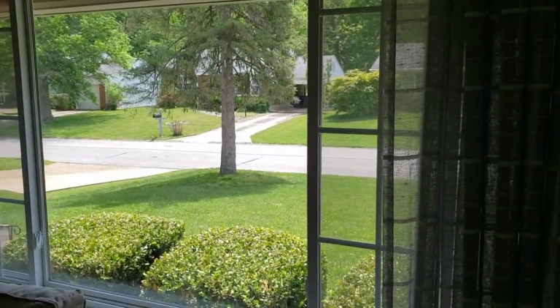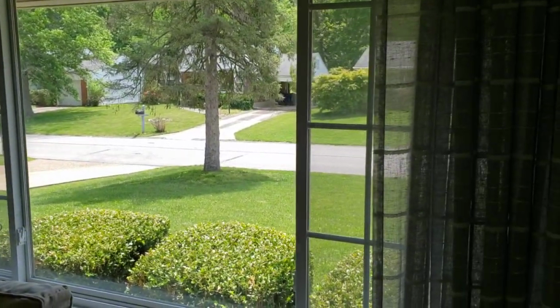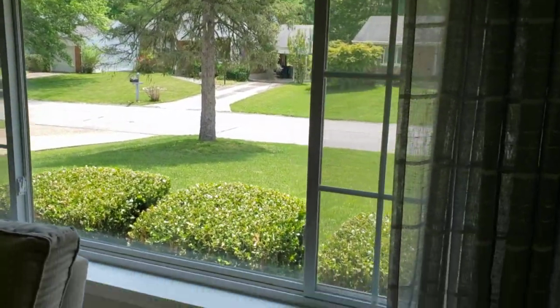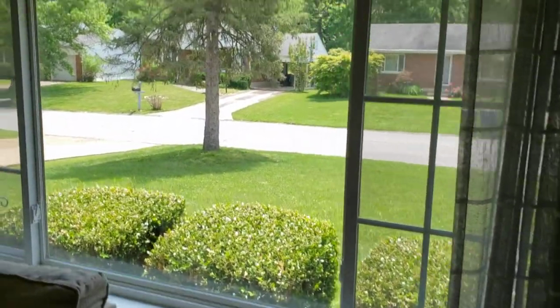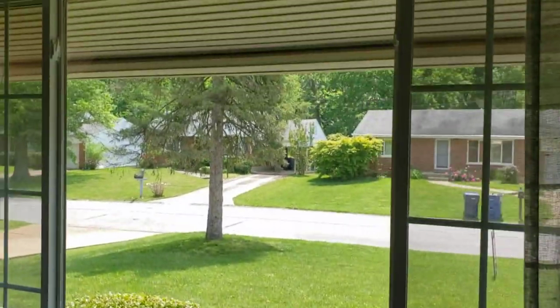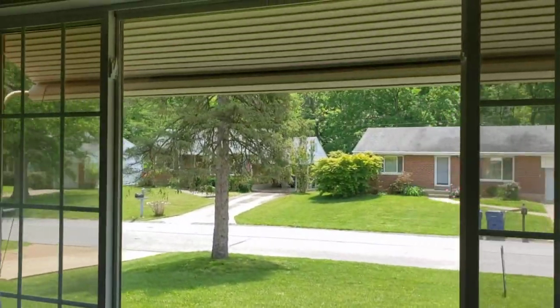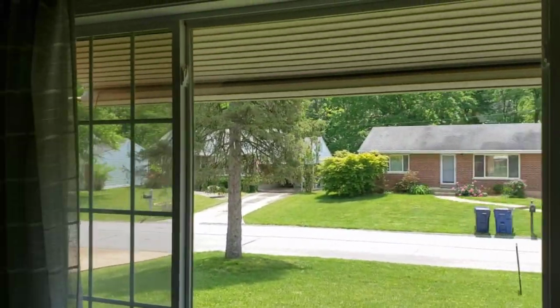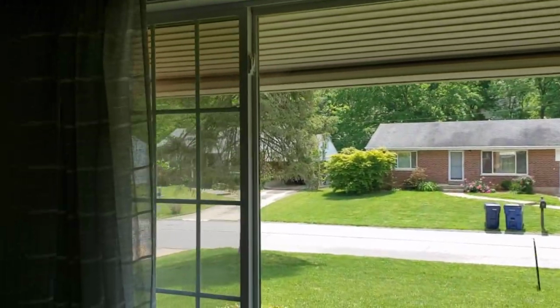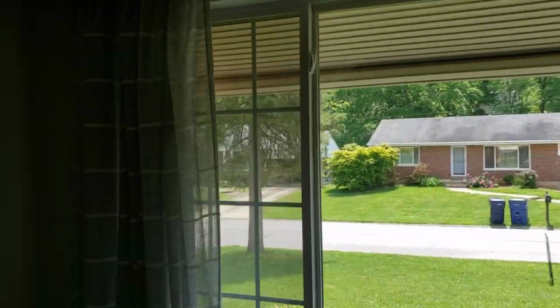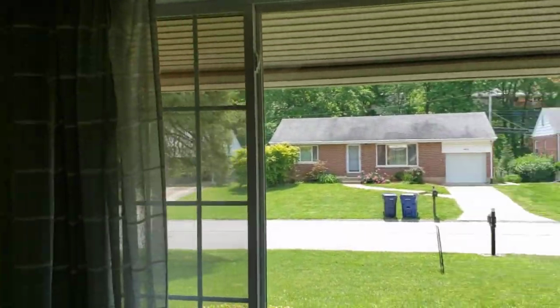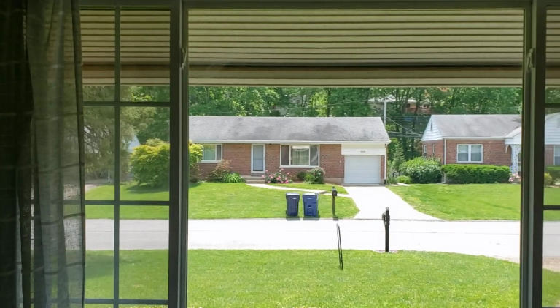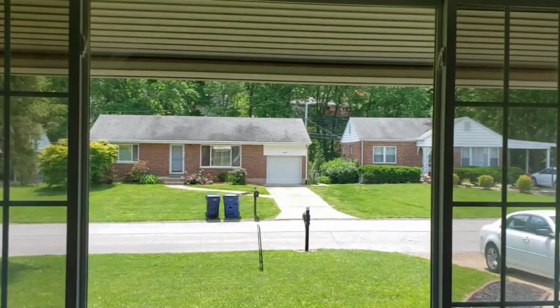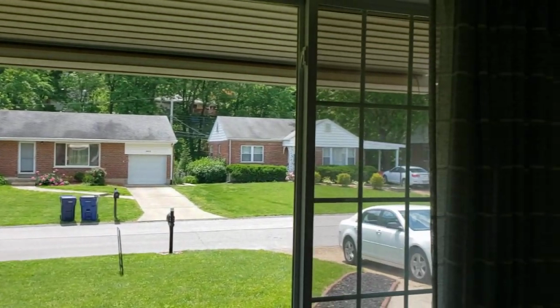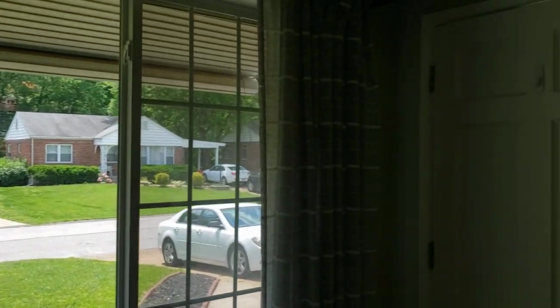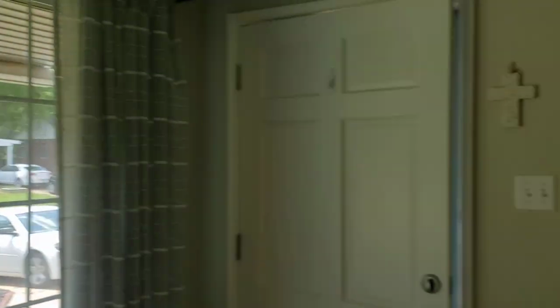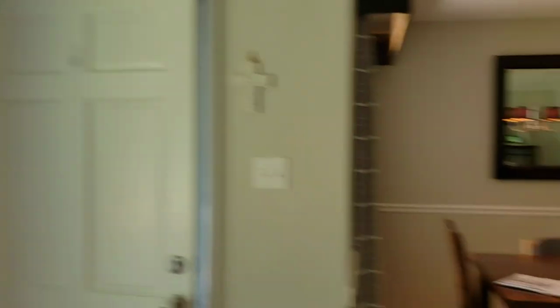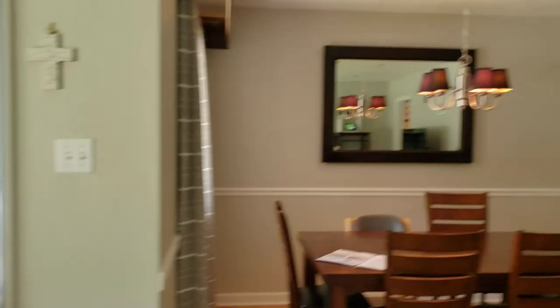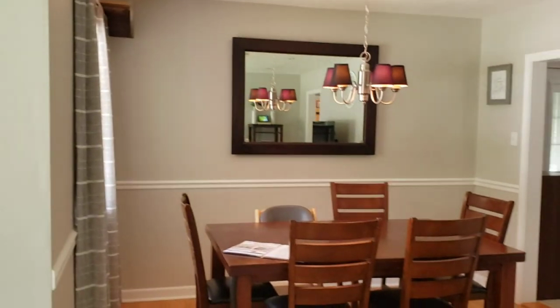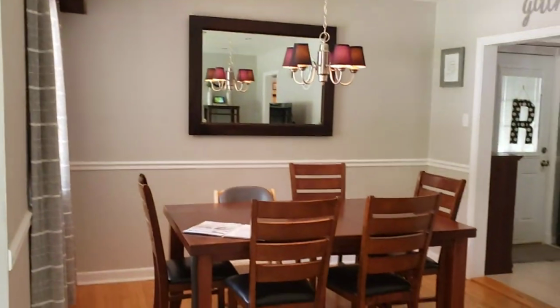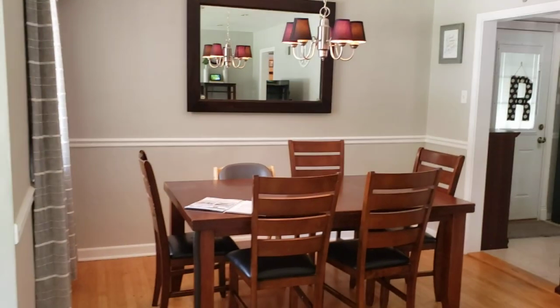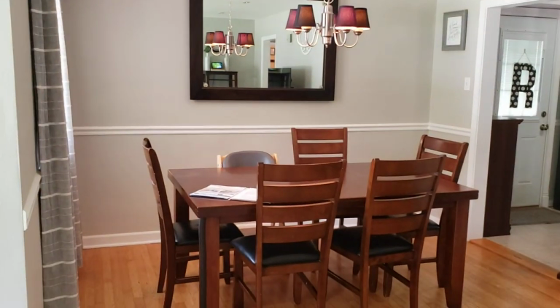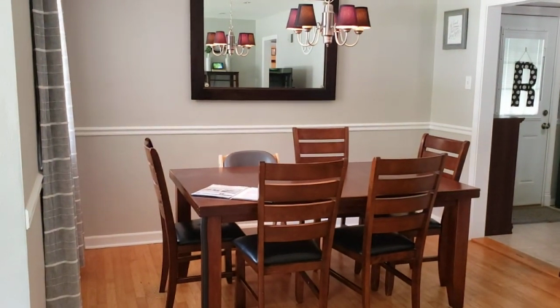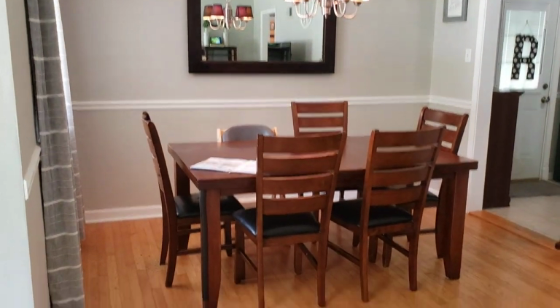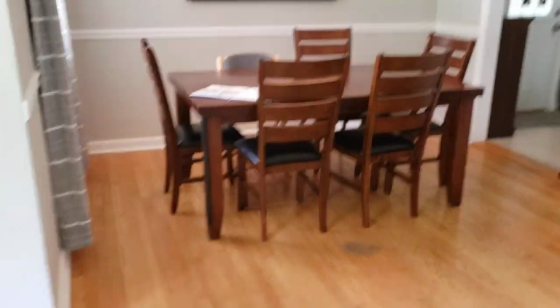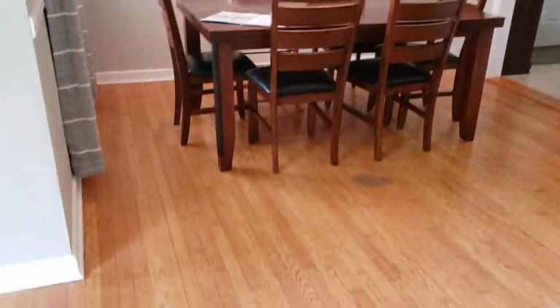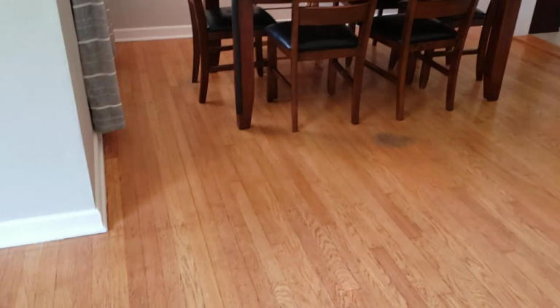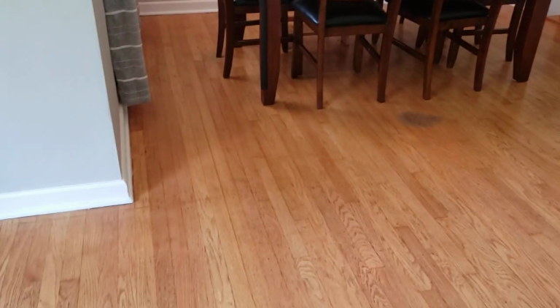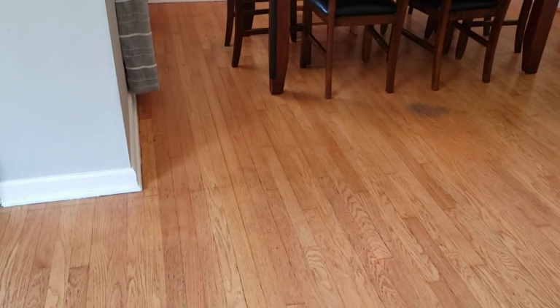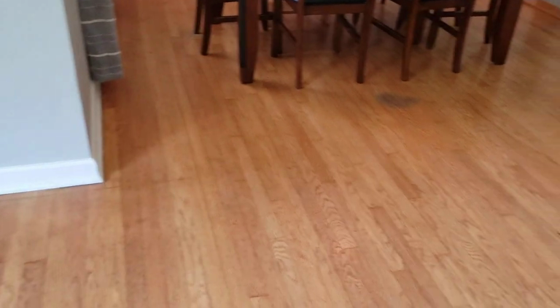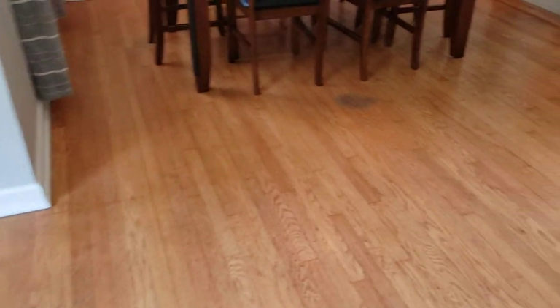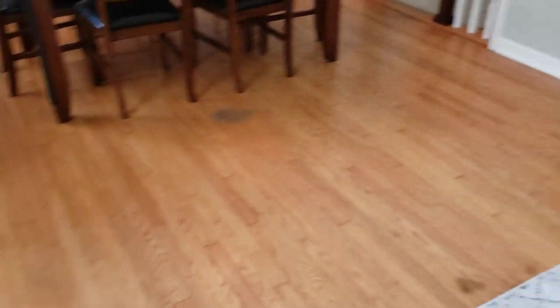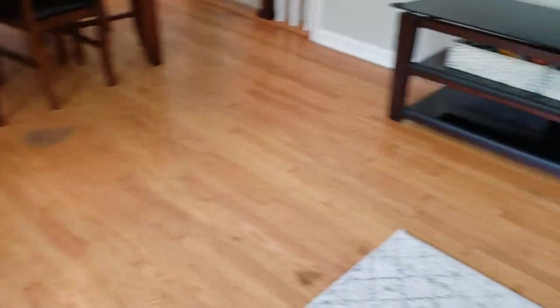Love that big picture front window. There's a little dining table. Got some beautiful hardwood floor here.